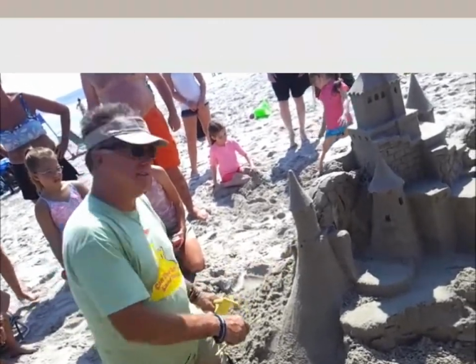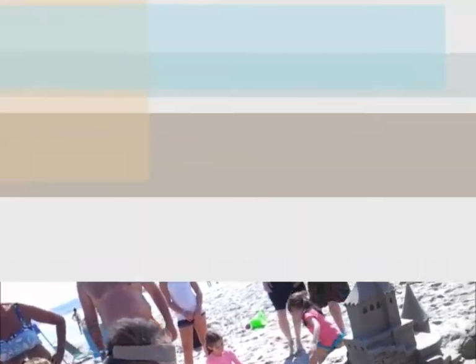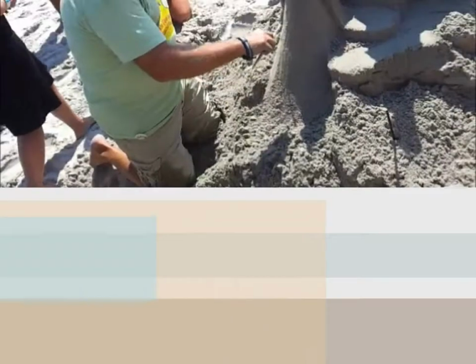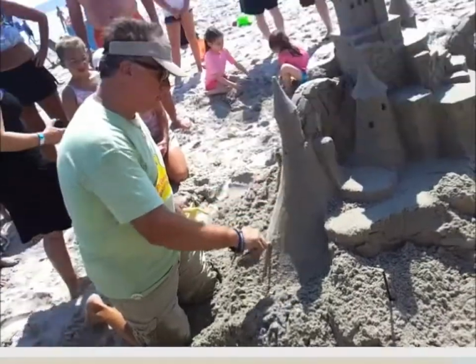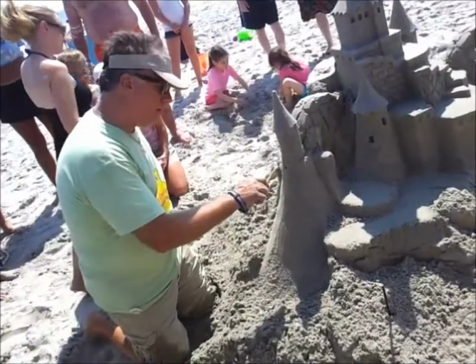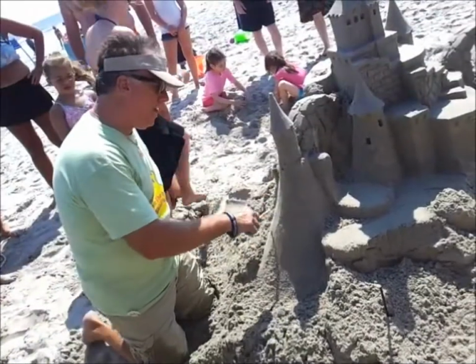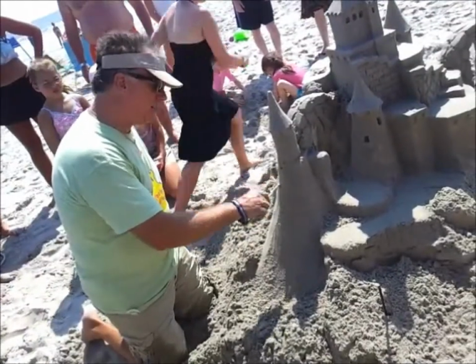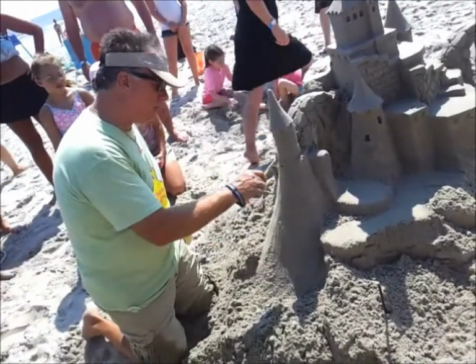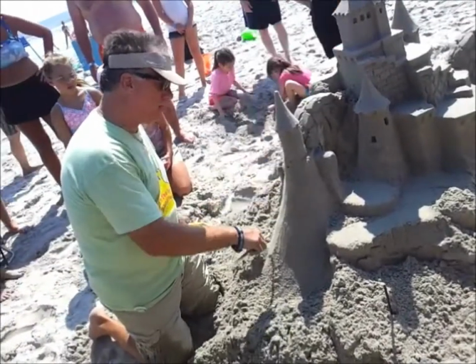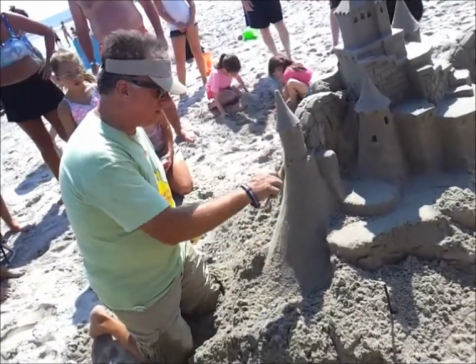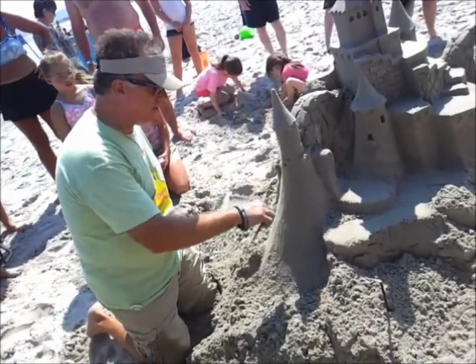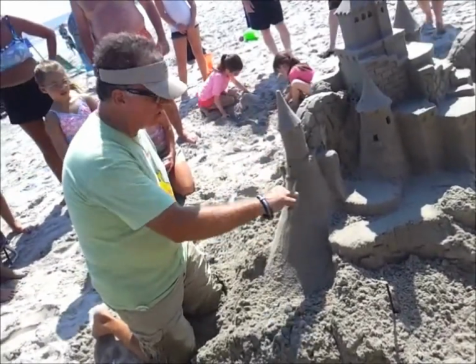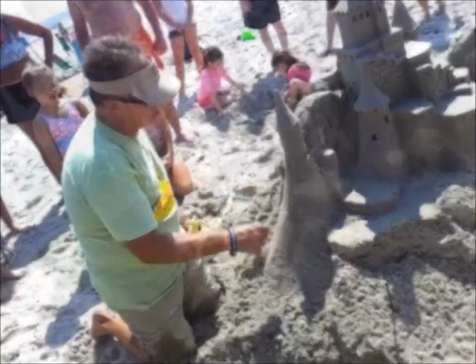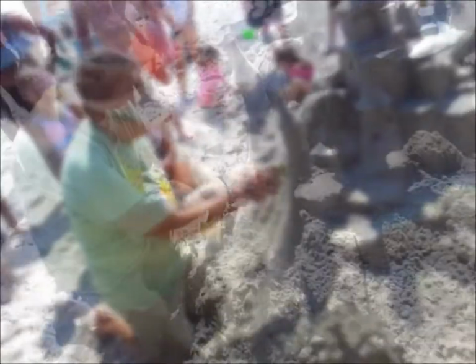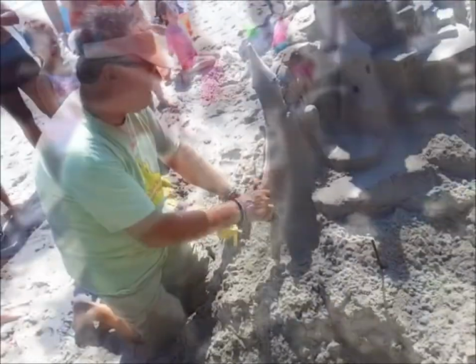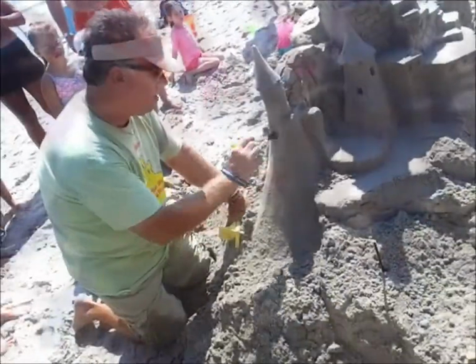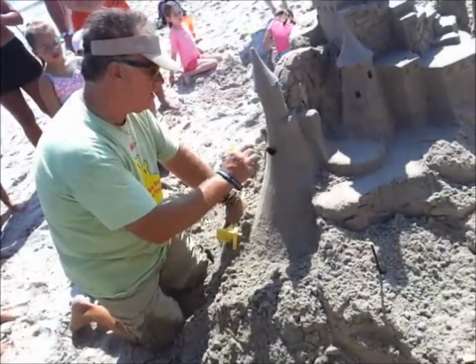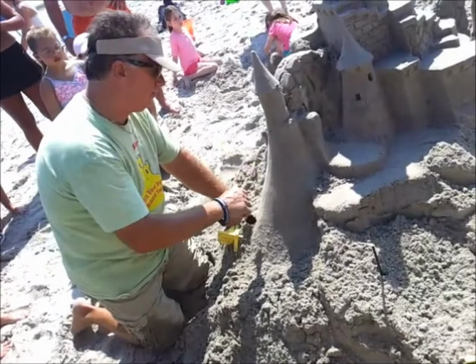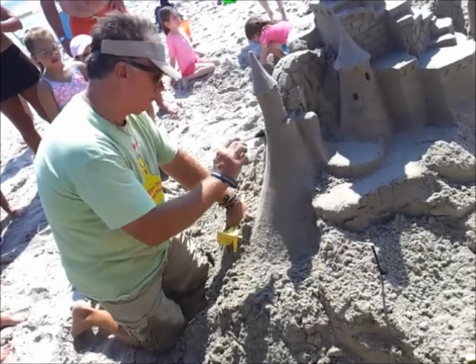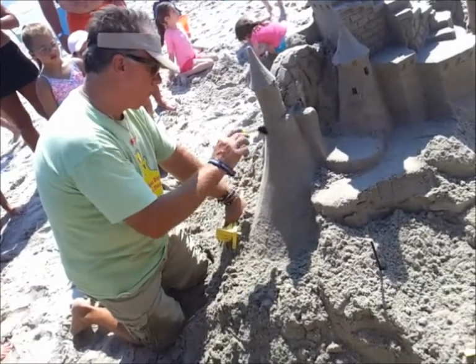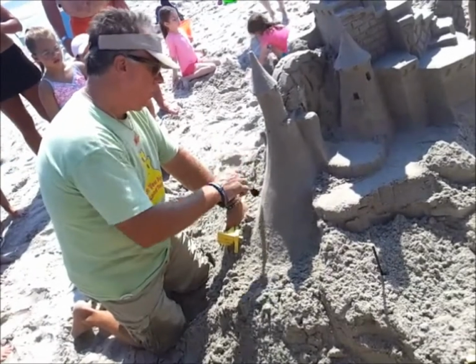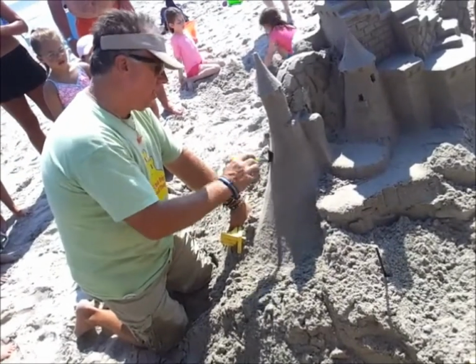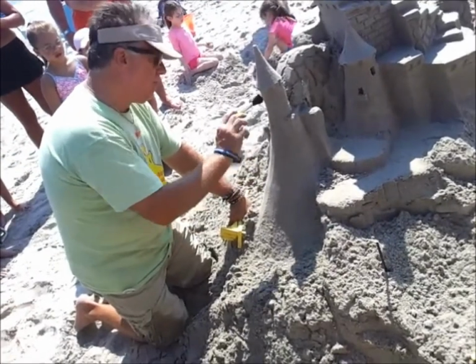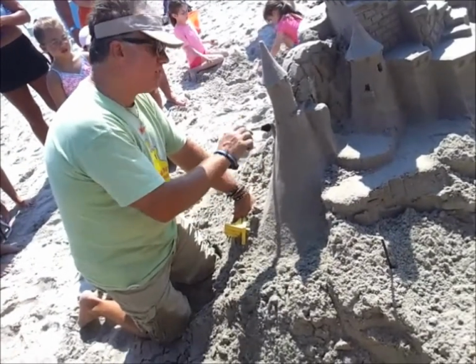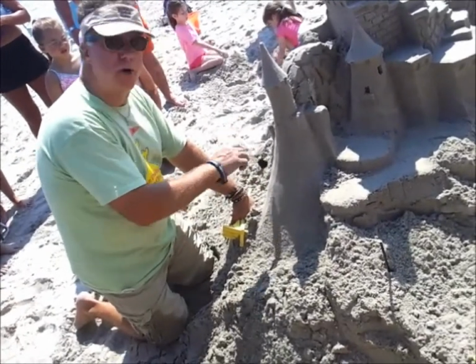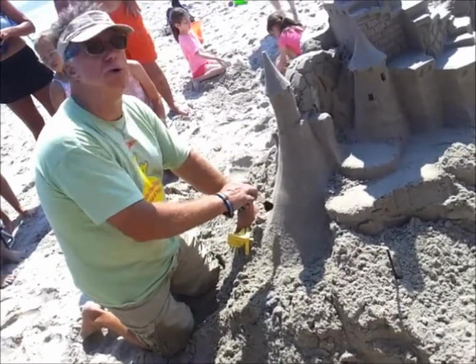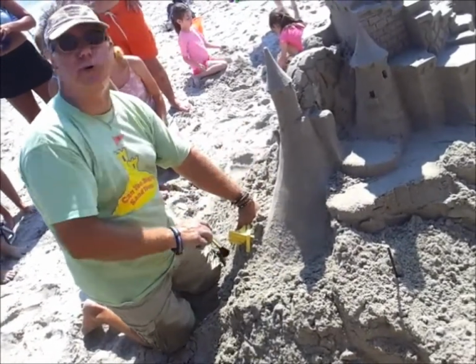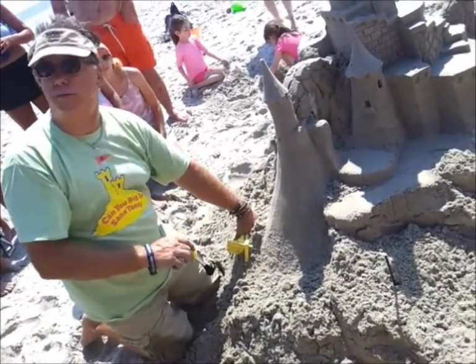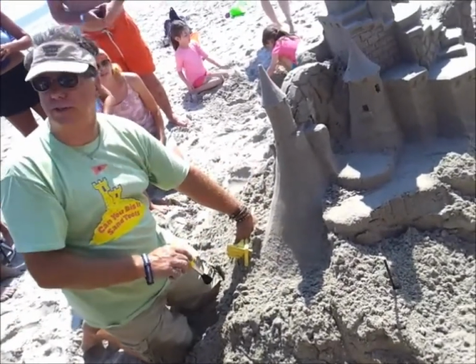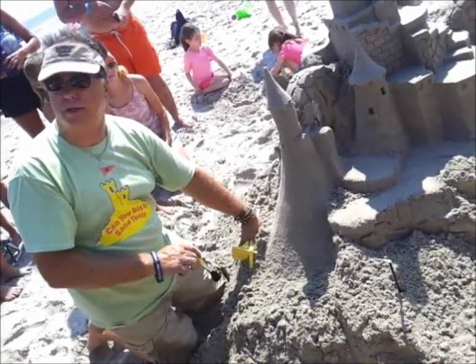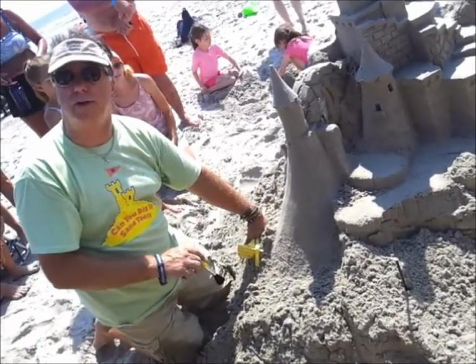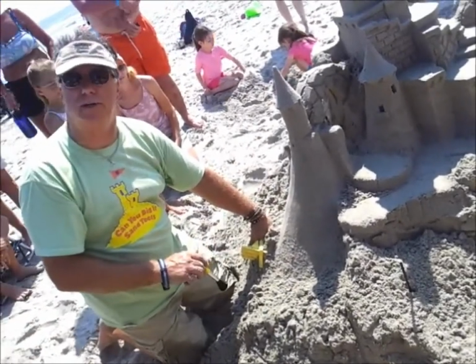I am going to create what we call a bad stucco trick right over here. Picture an old building anywhere, and maybe they stuccoed over original brick construction — you know that look?